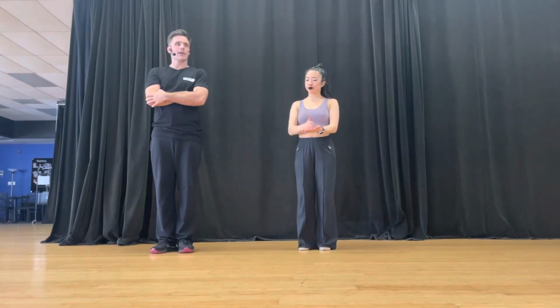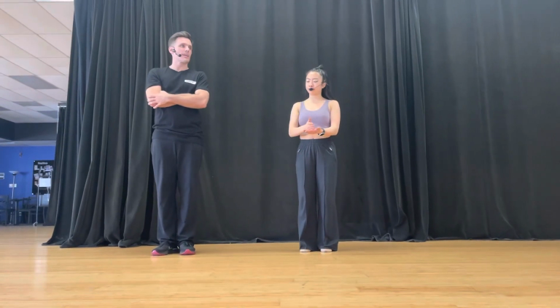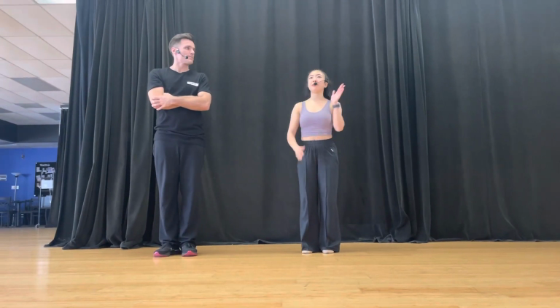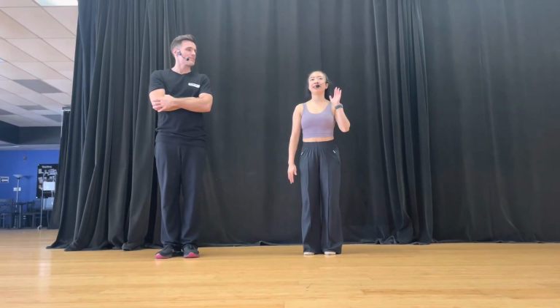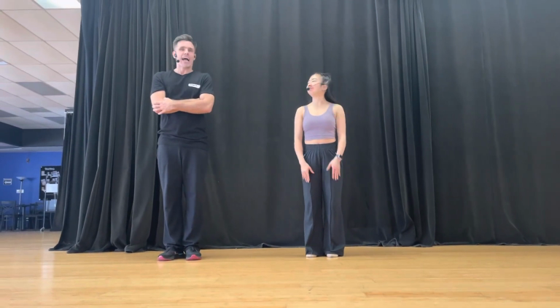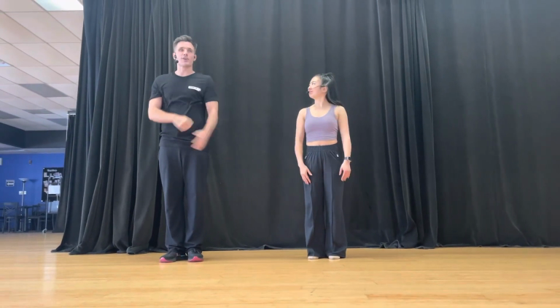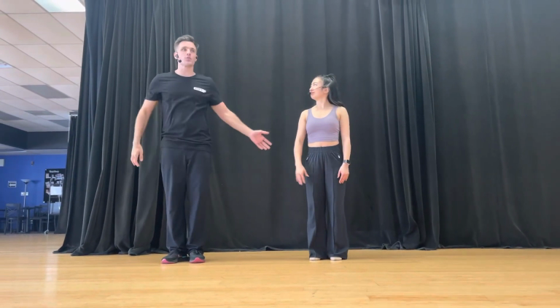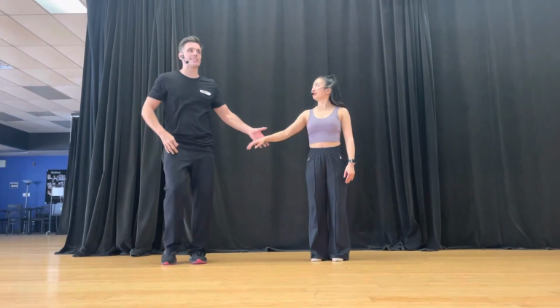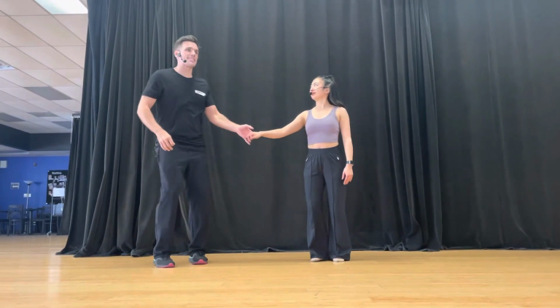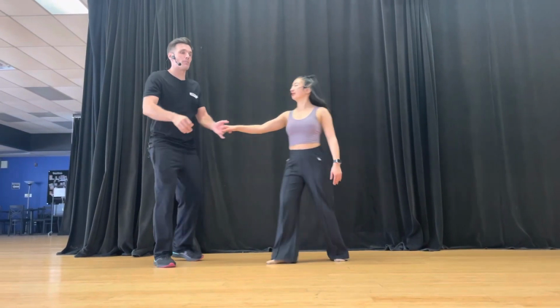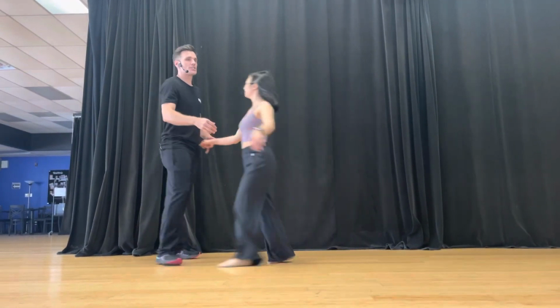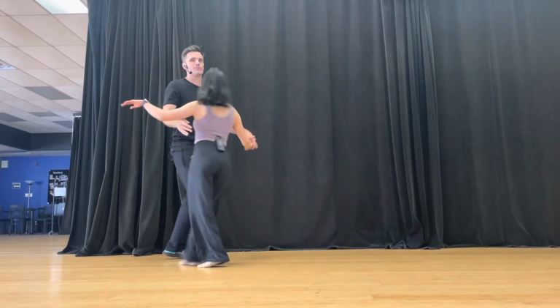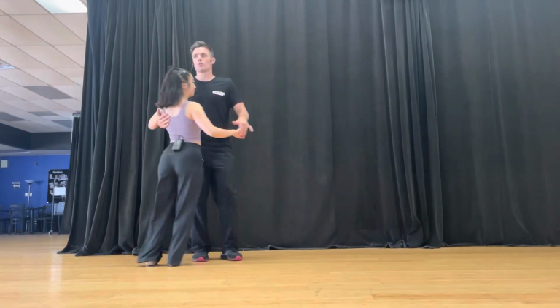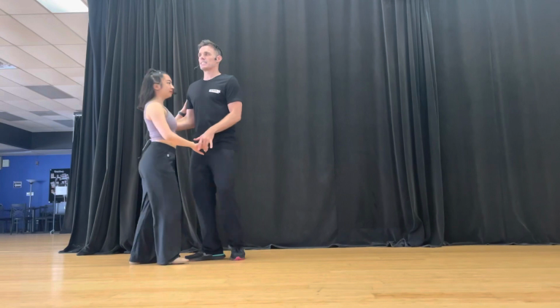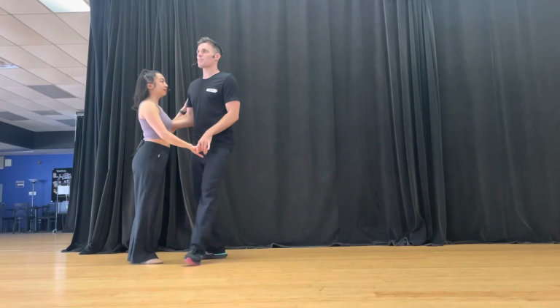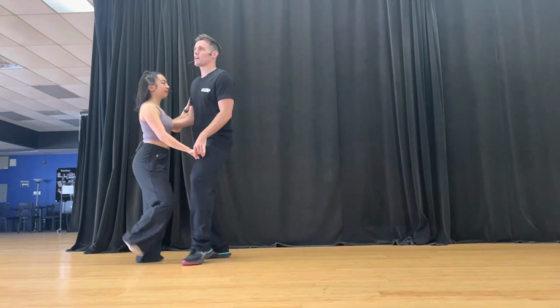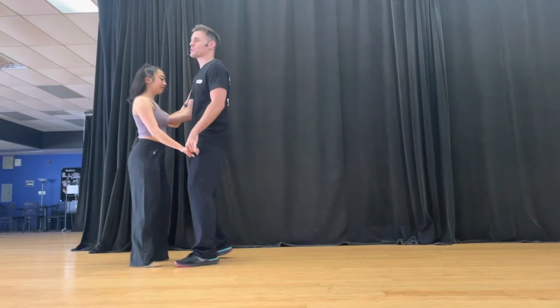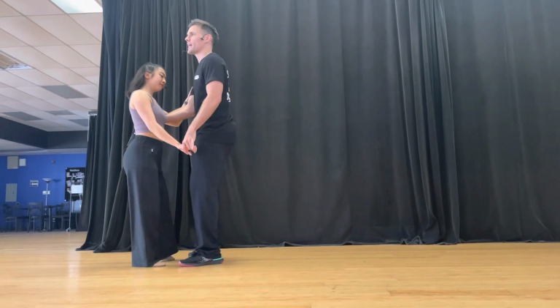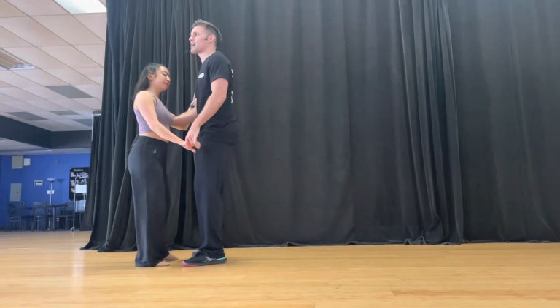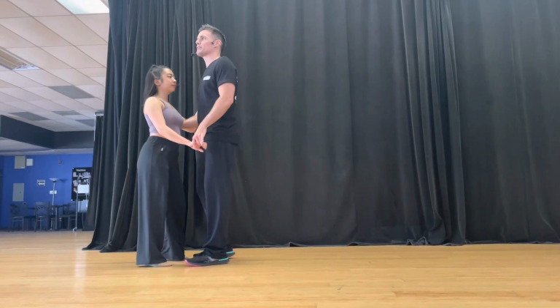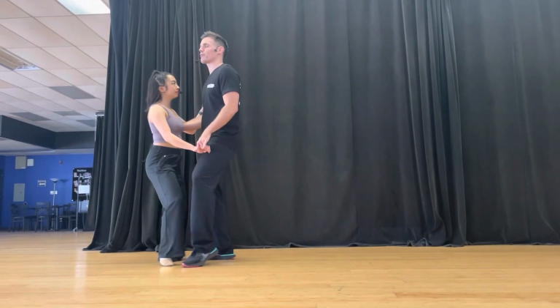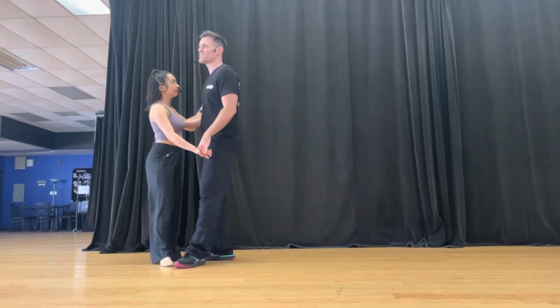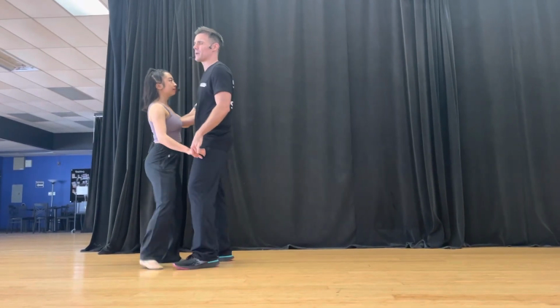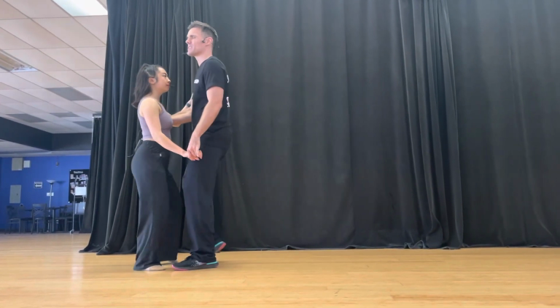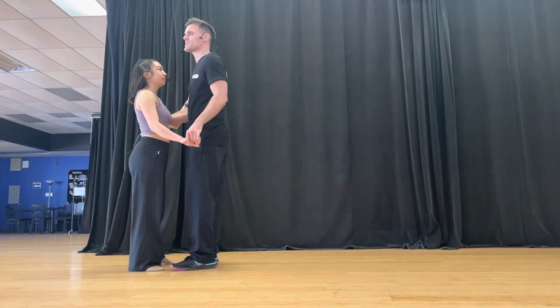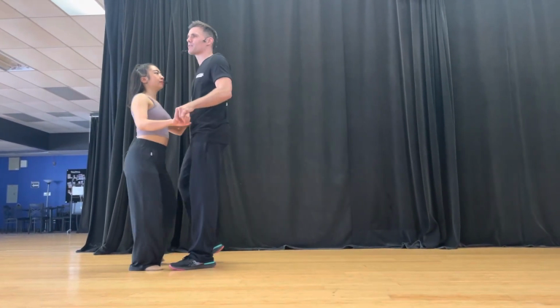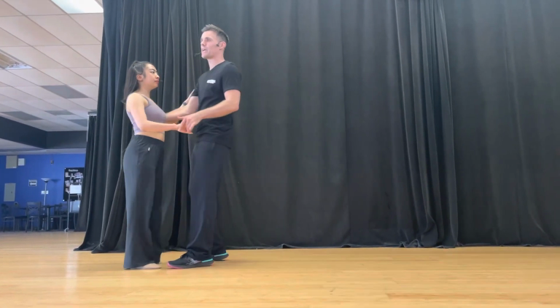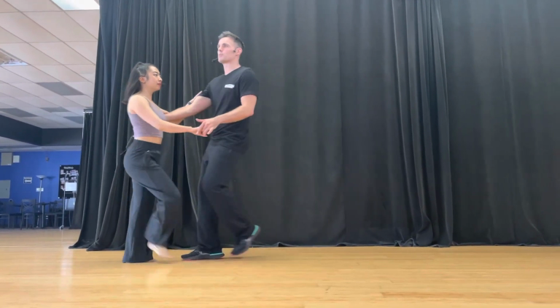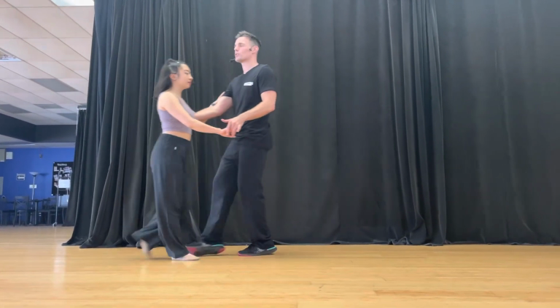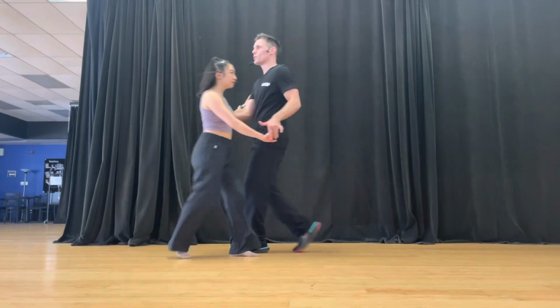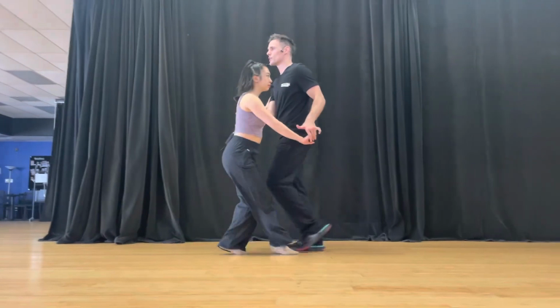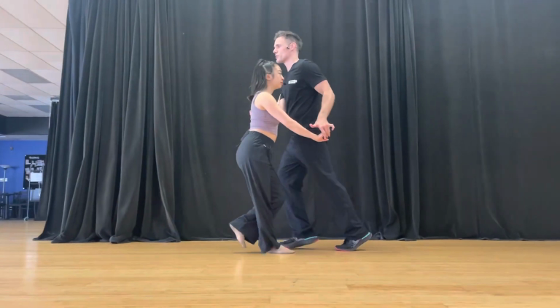I'm Glenn. I'm Emily. And first of all, we did this combination where we did taps and then we're trying to get ready for the phrase. So if it went six, seven, eight, we did walk, walk, triple.